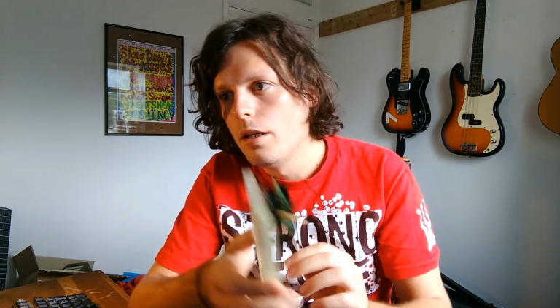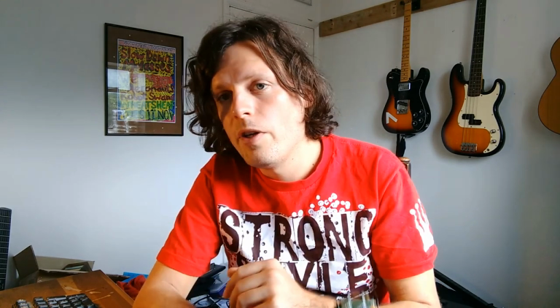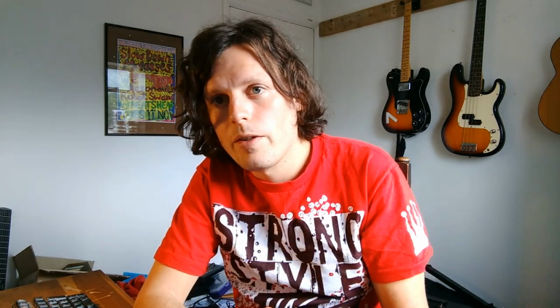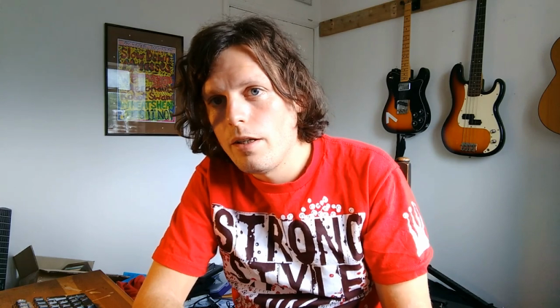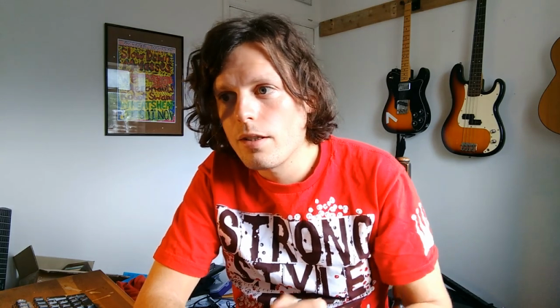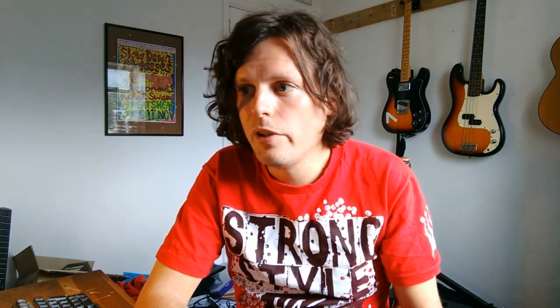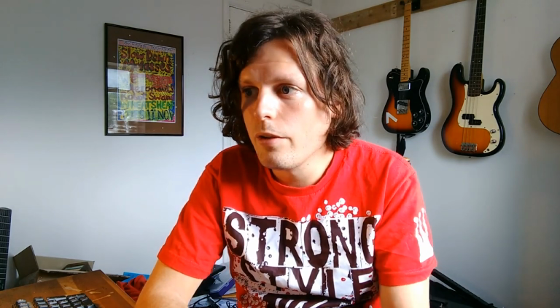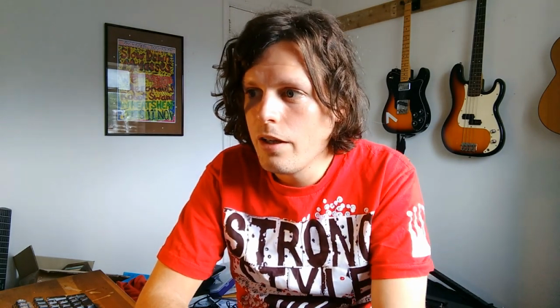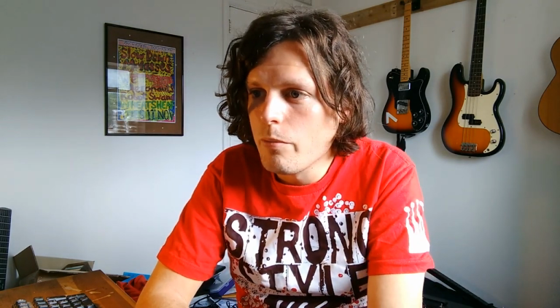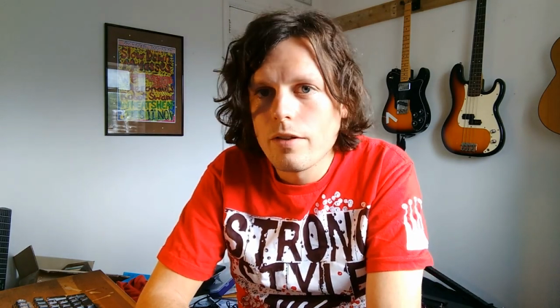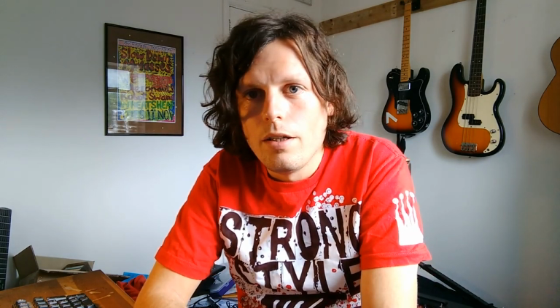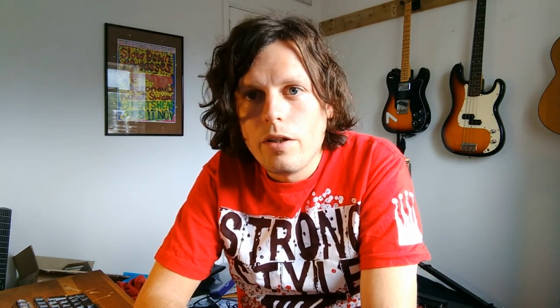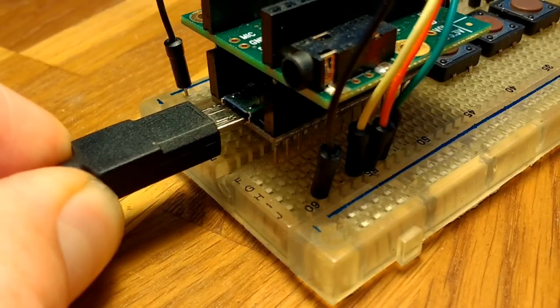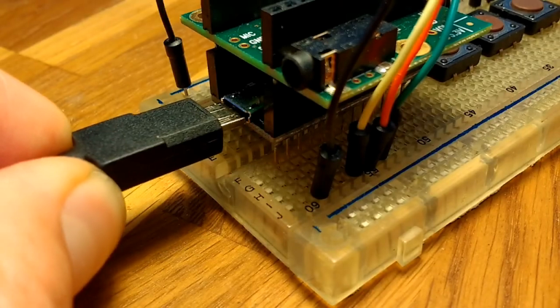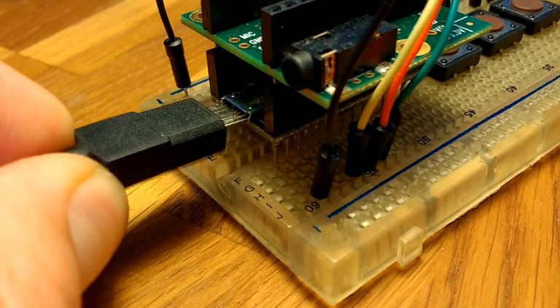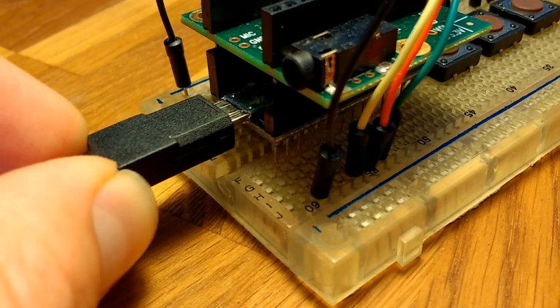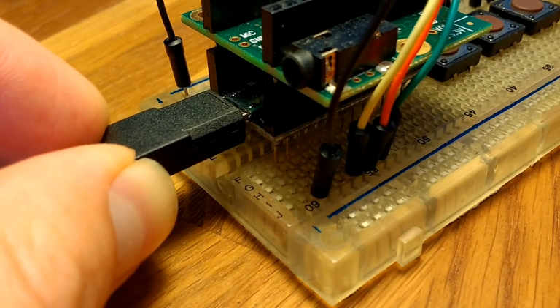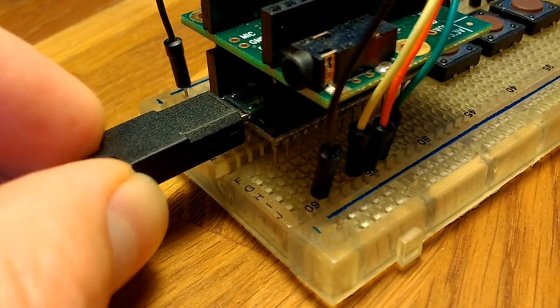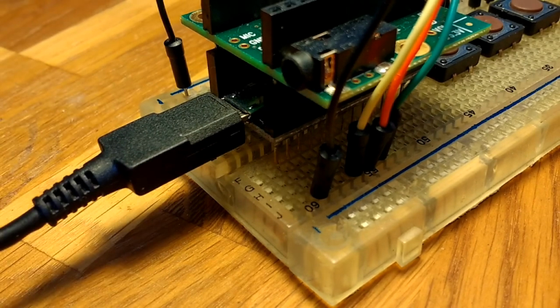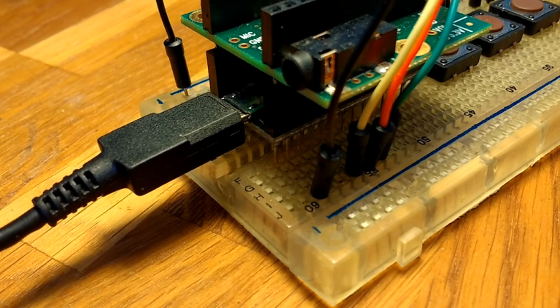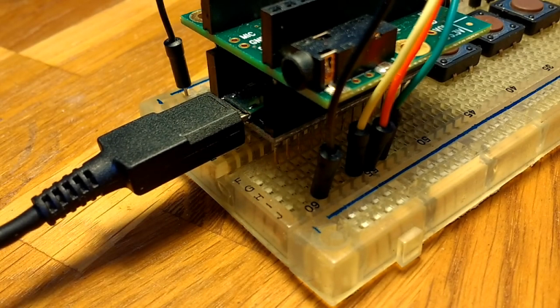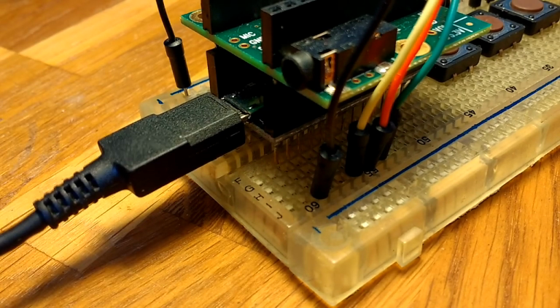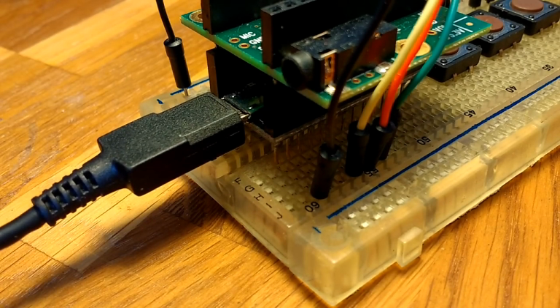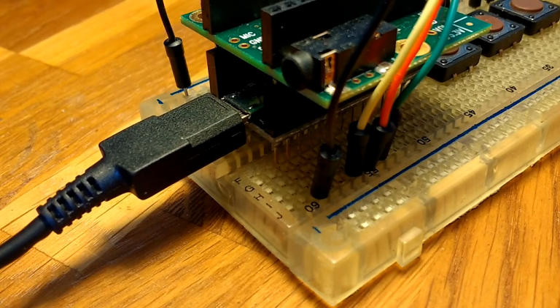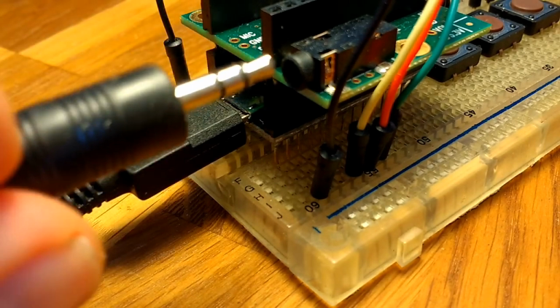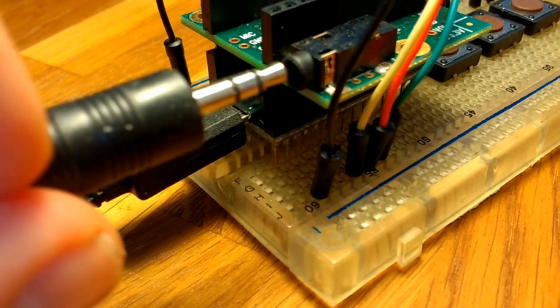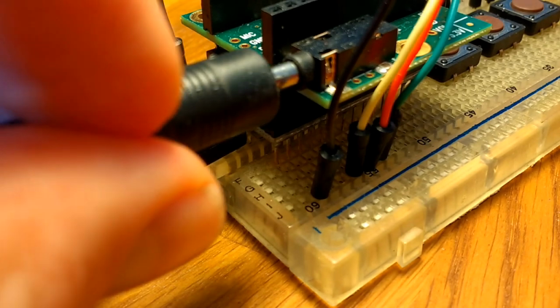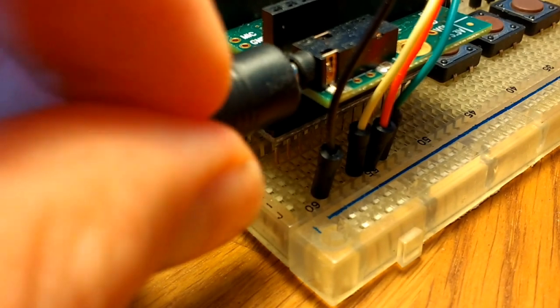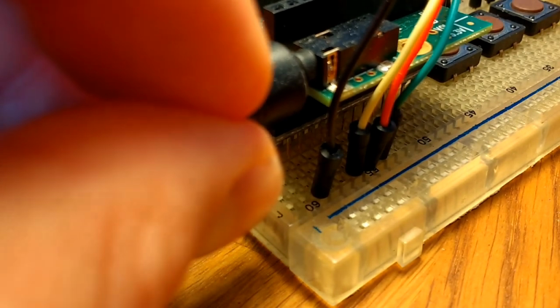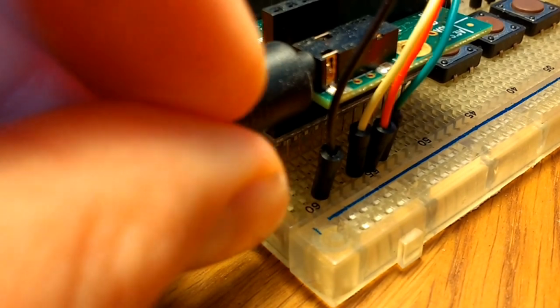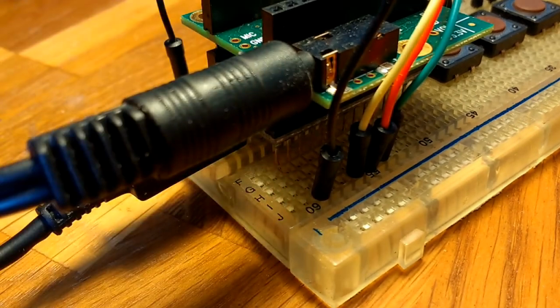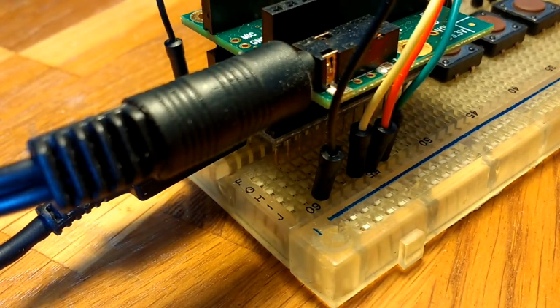The nice thing about it is it's completely self-contained once you've made it. You don't need a computer to use it, so you just plug in a USB phone charger for power, plug in a standard 3.5mm audio cable and you start playing.